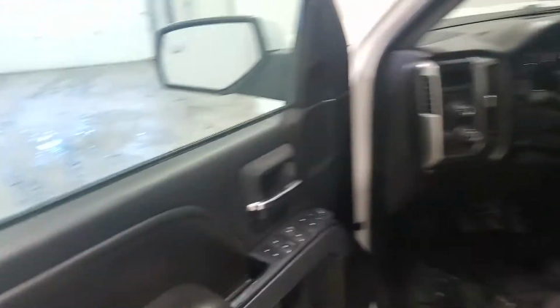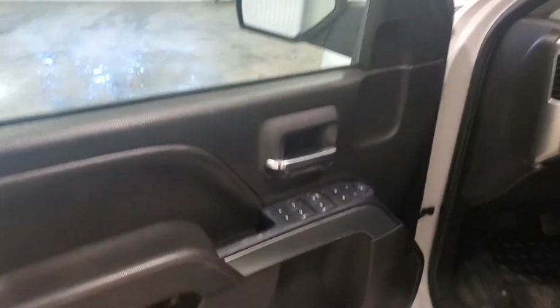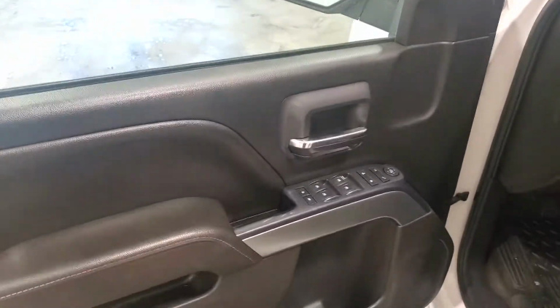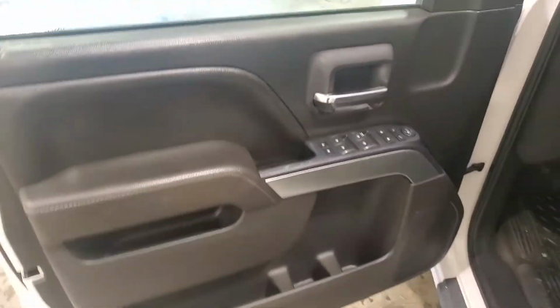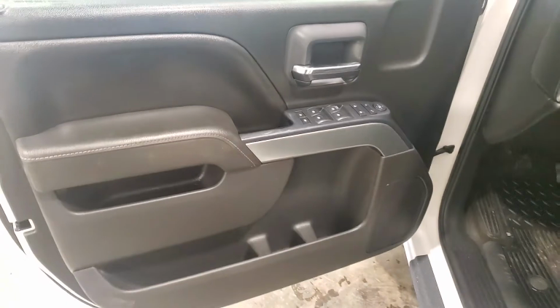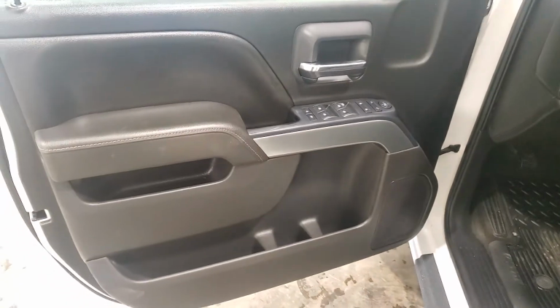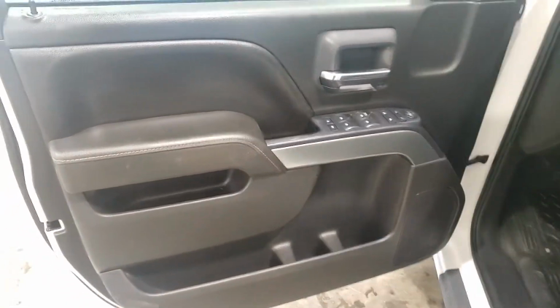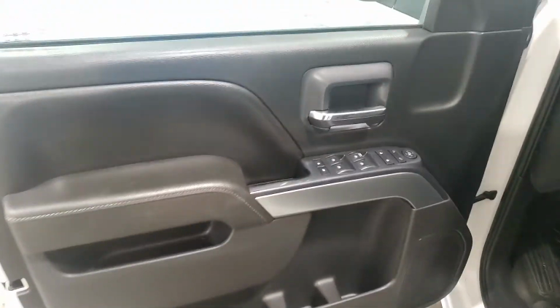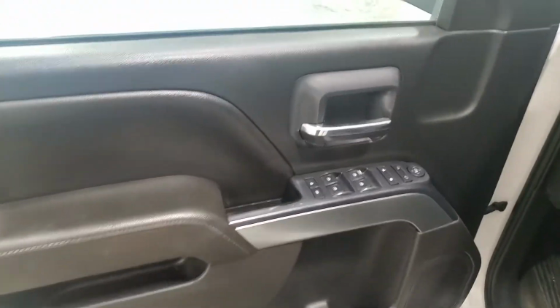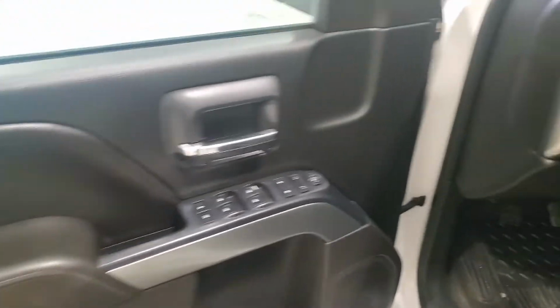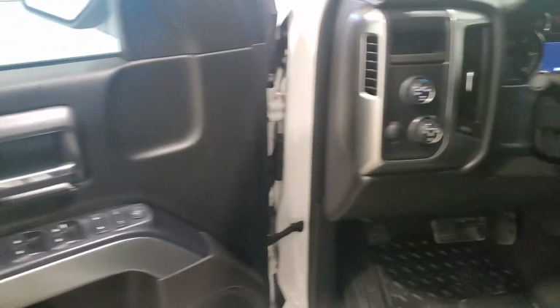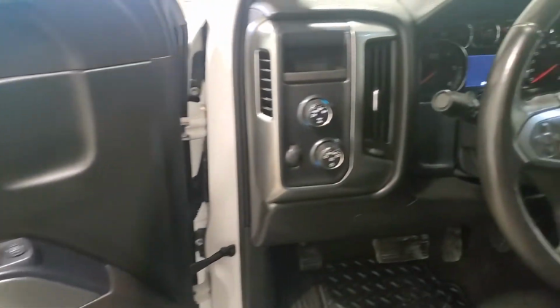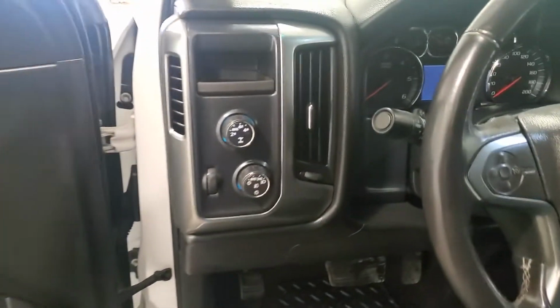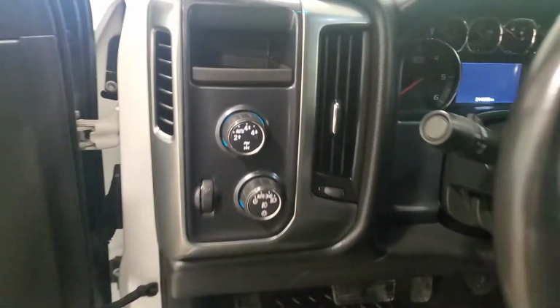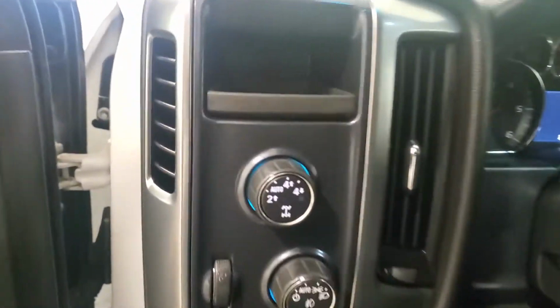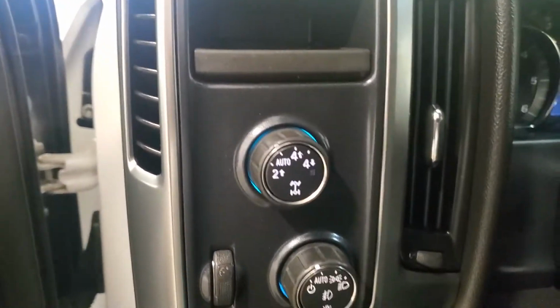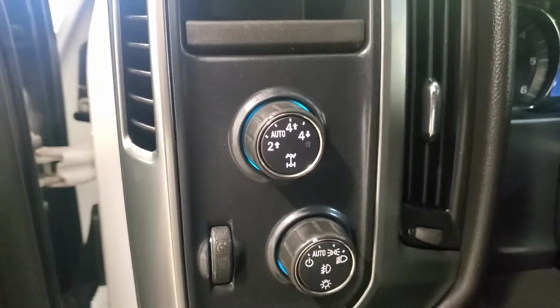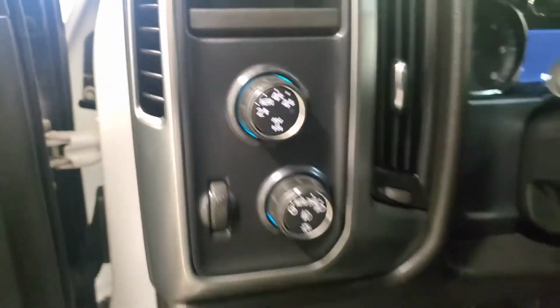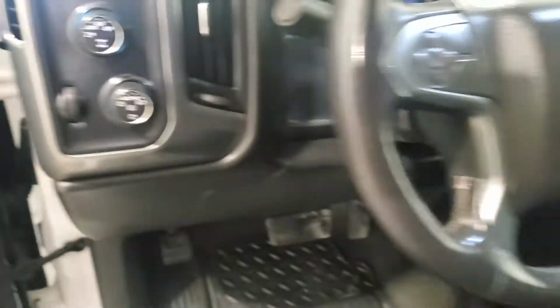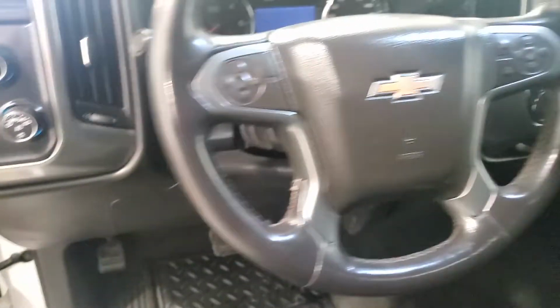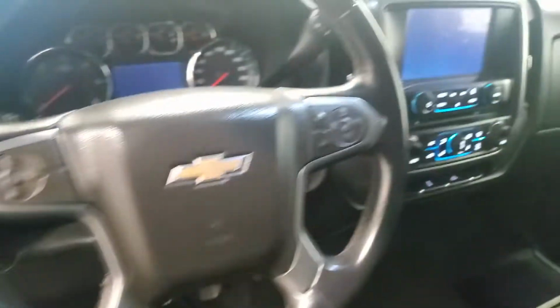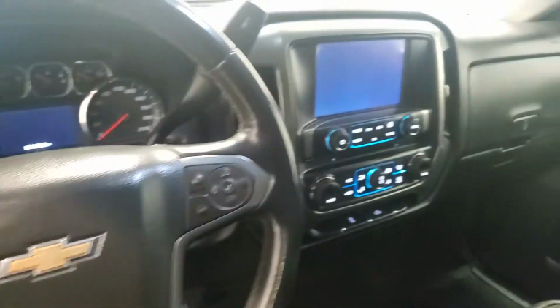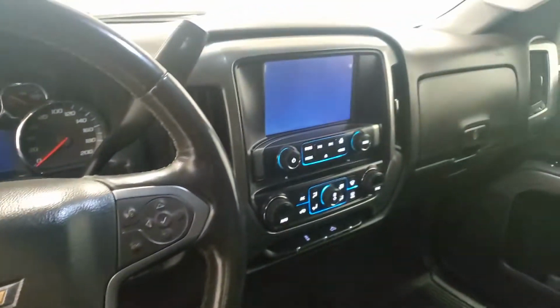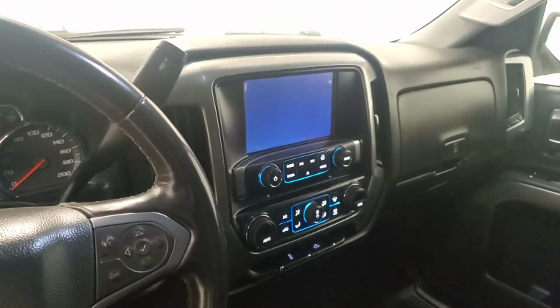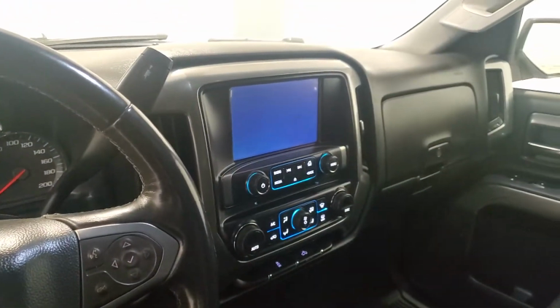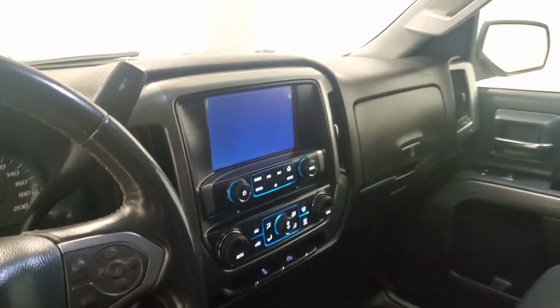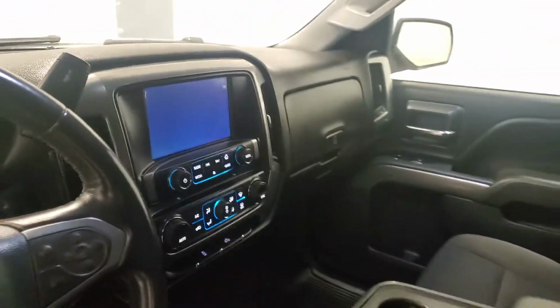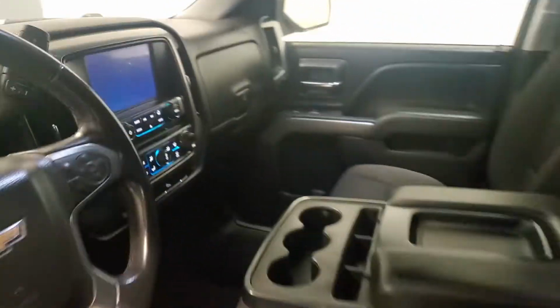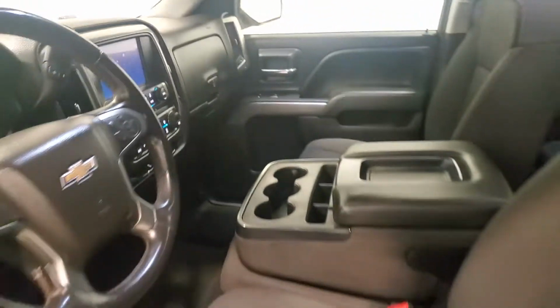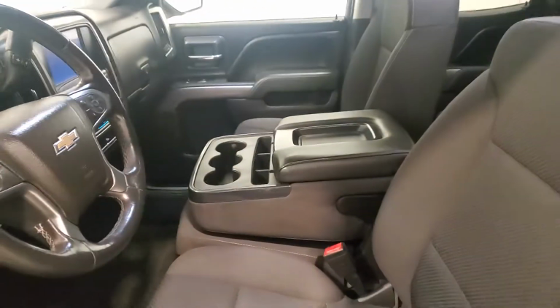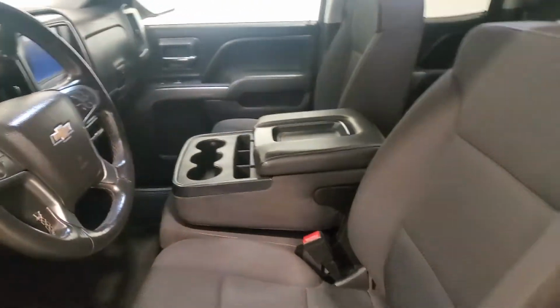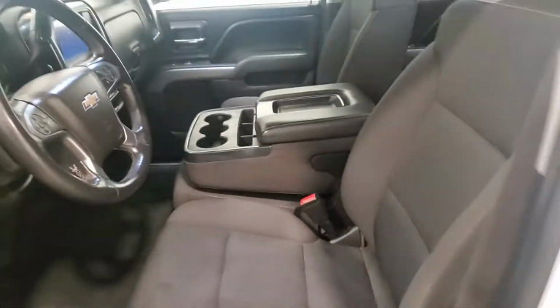This truck is really nice and clean. It has power windows, power door locks, power mirrors, air, tilt, cruise, auto 4x4, a nice big screen, and a flip-up center console.